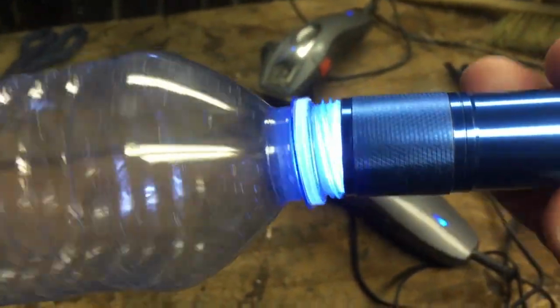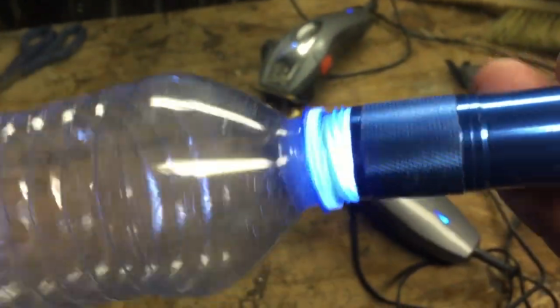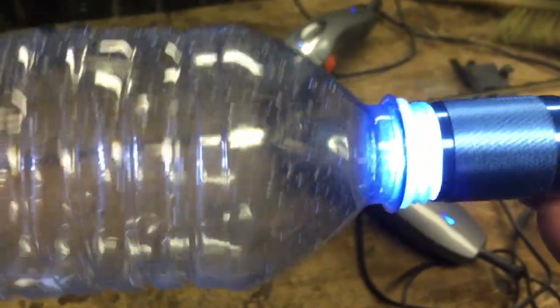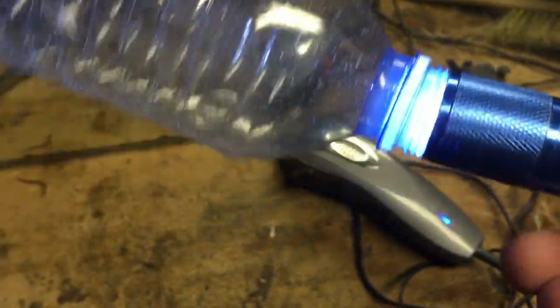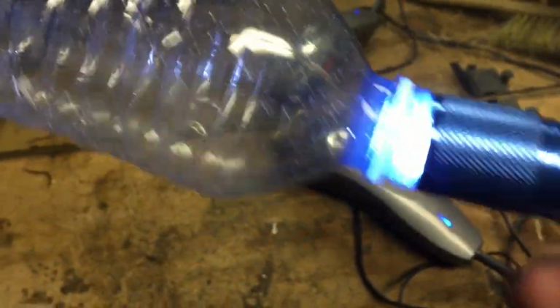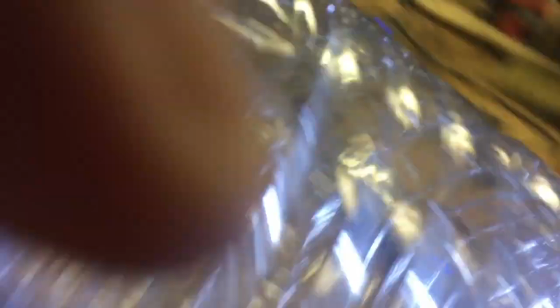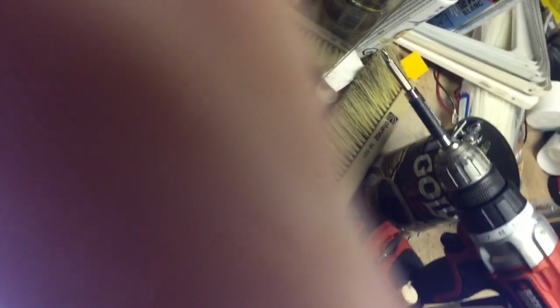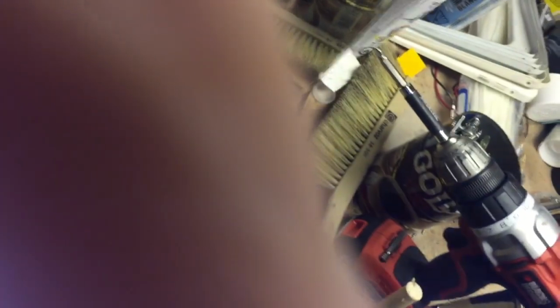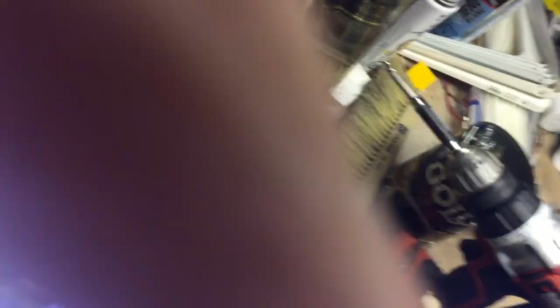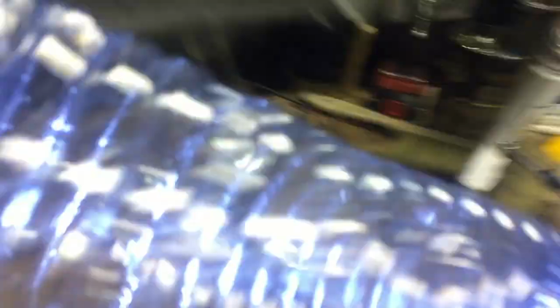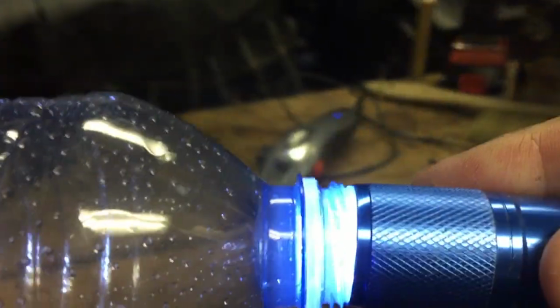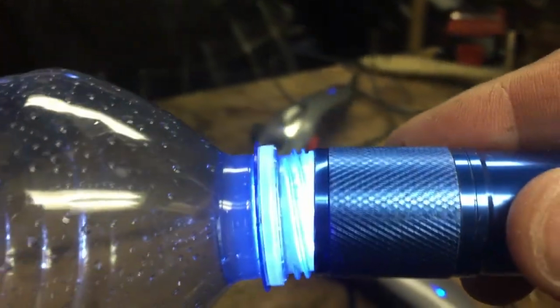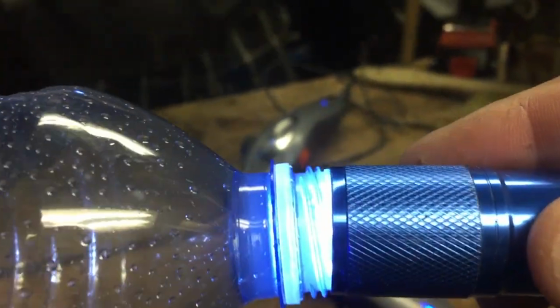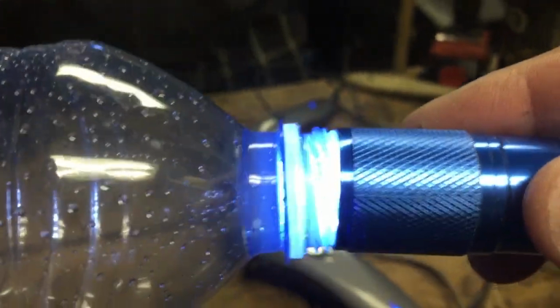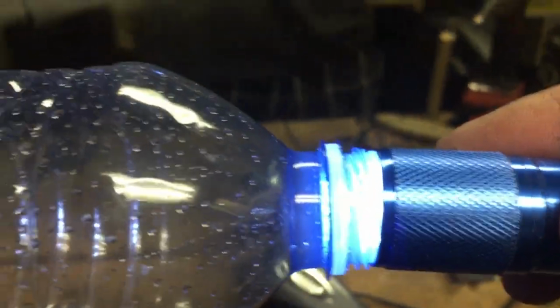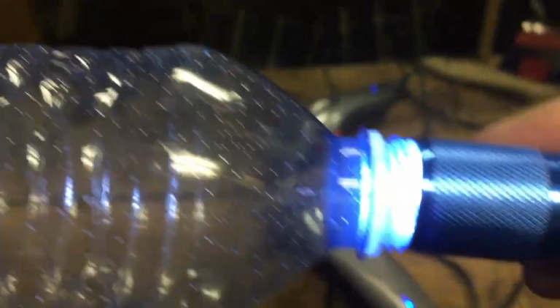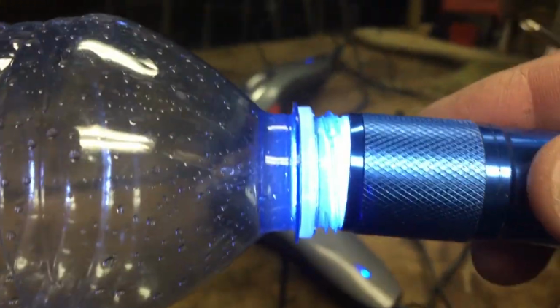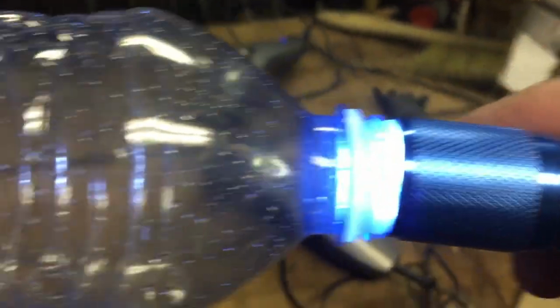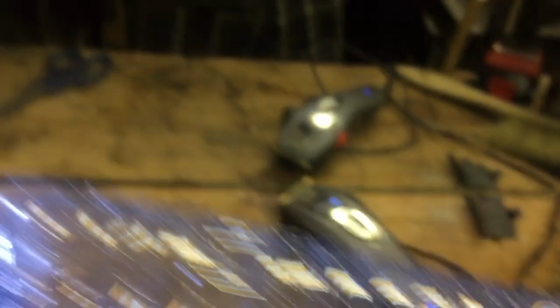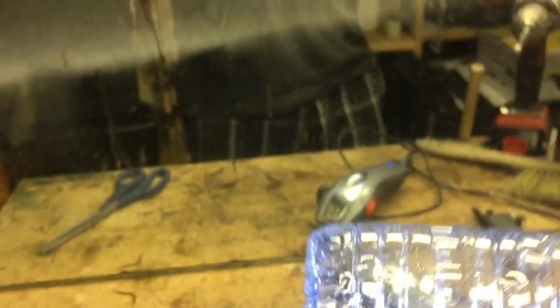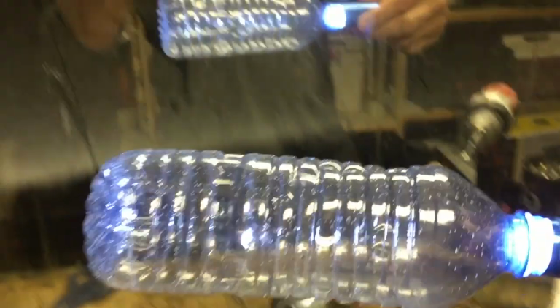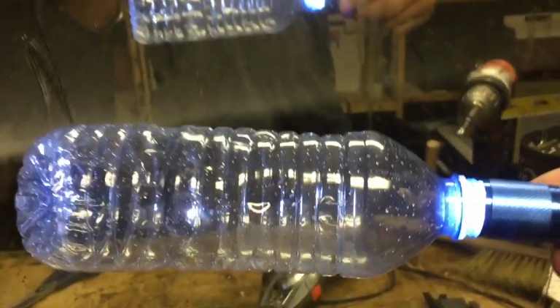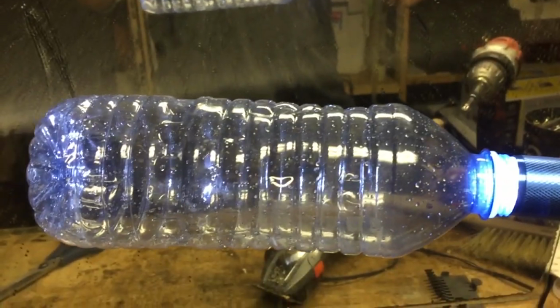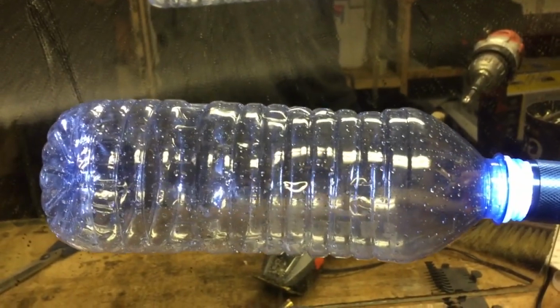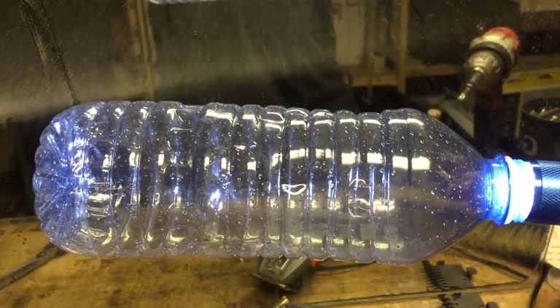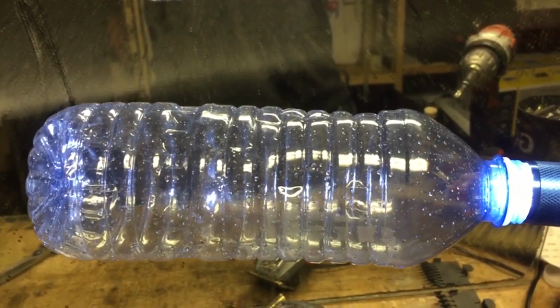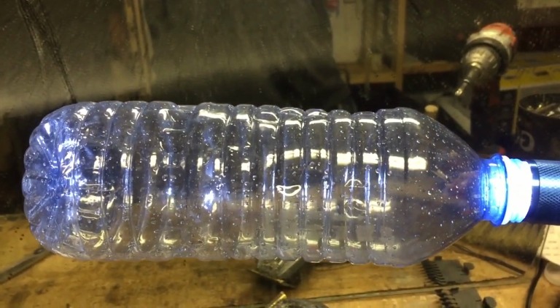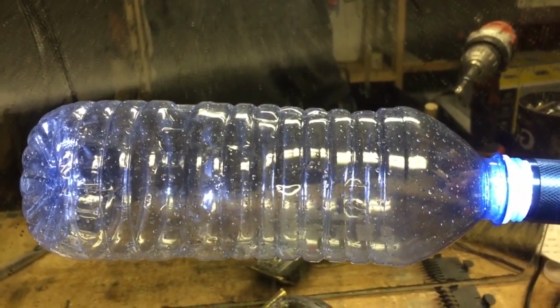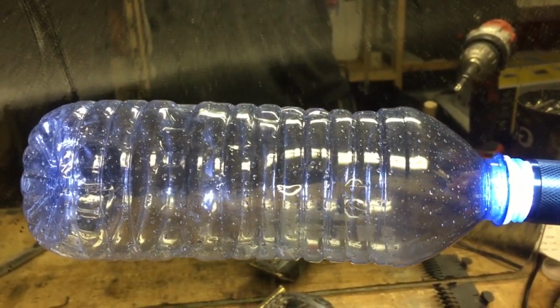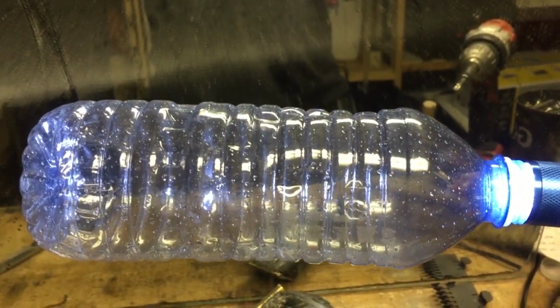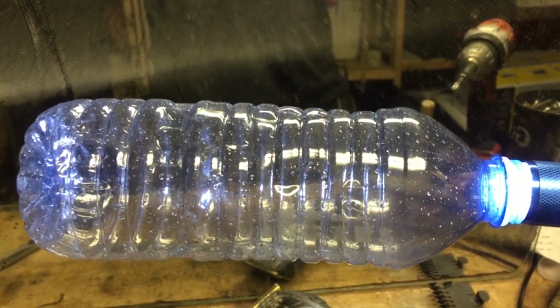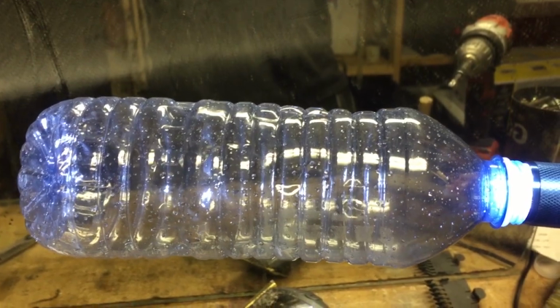It's not perfect but it's almost screws on here. I'll put some tape to hold that in place. First I'm gonna dry this out and fill it with some white spray paint.